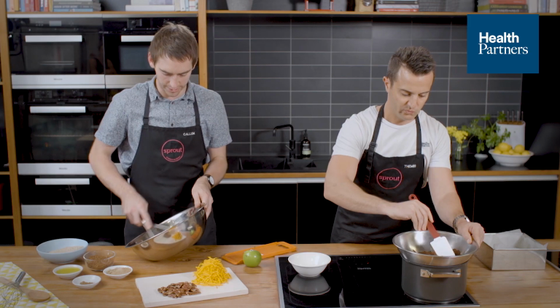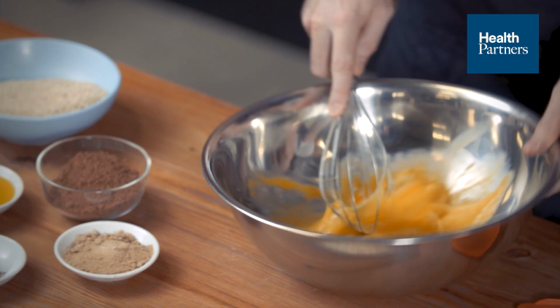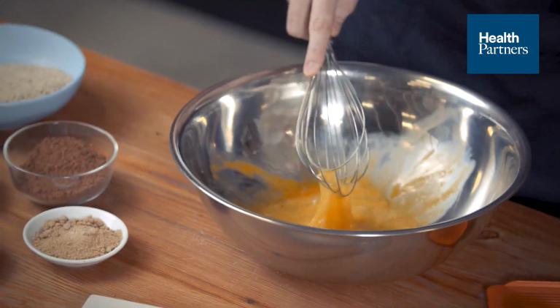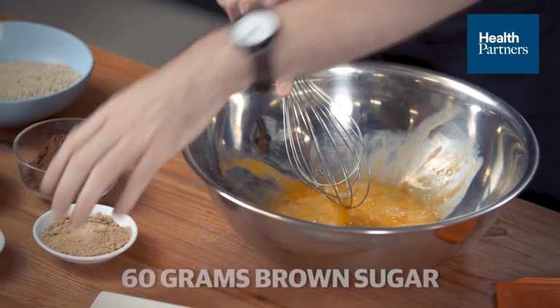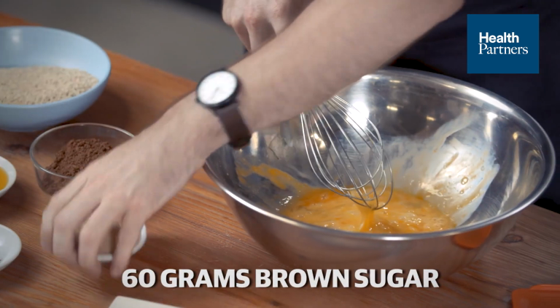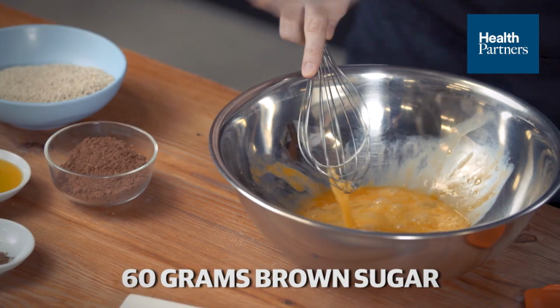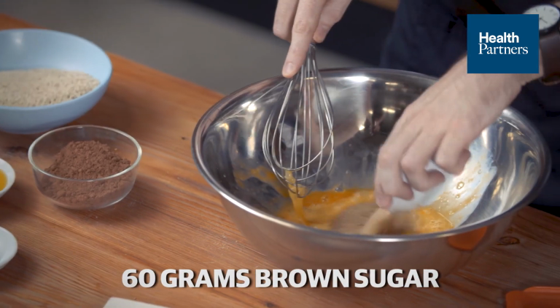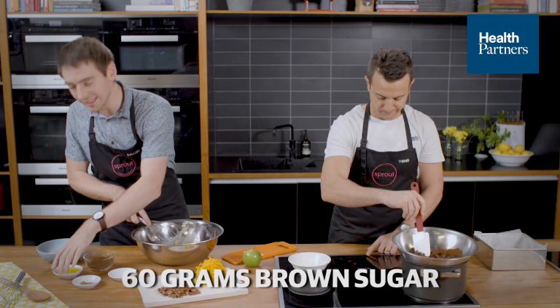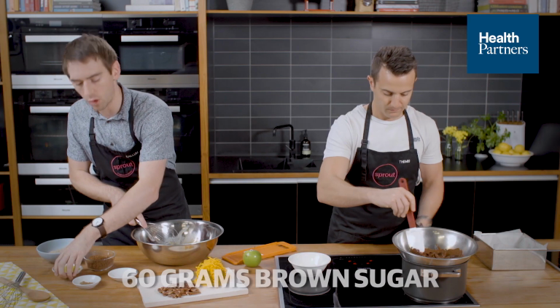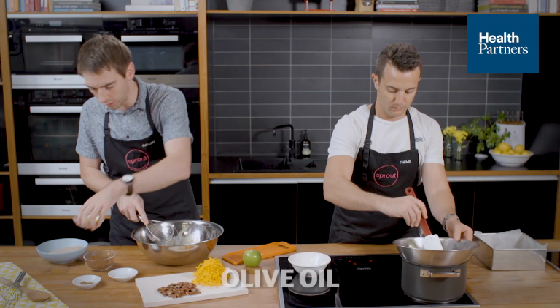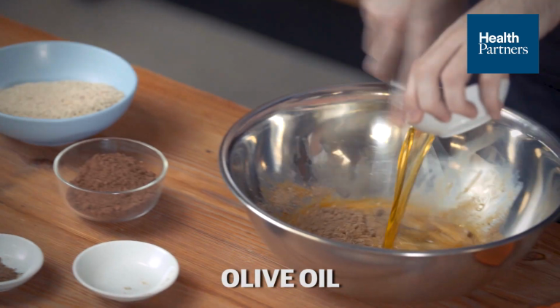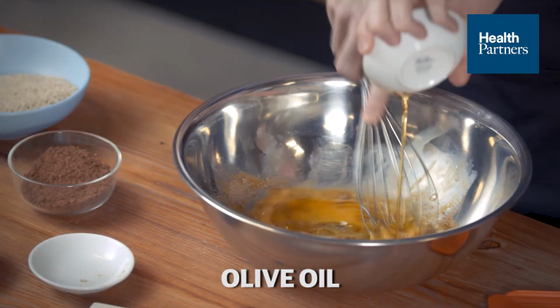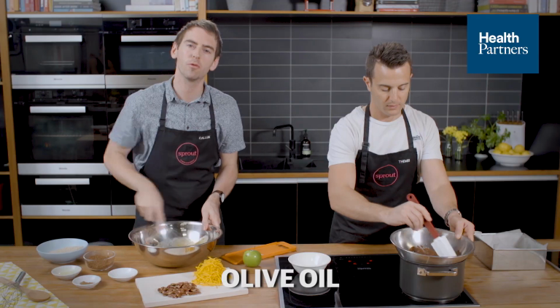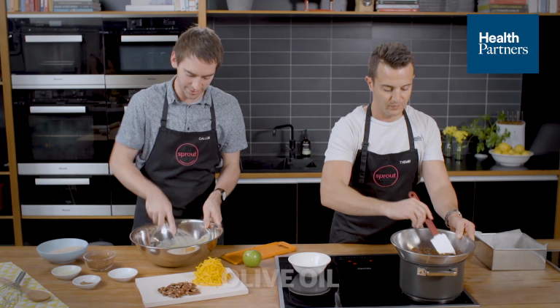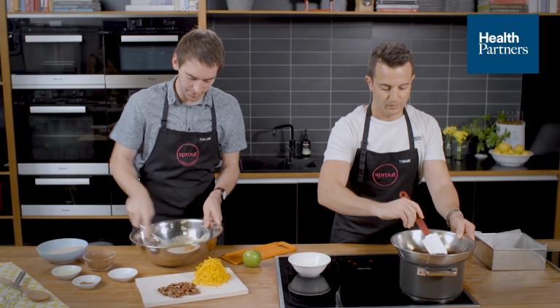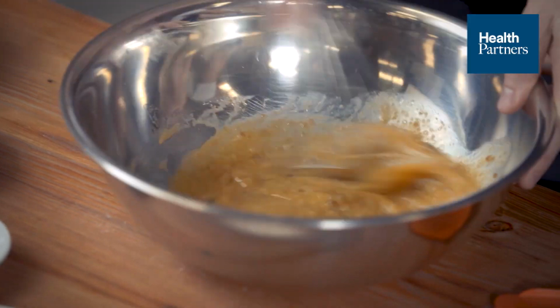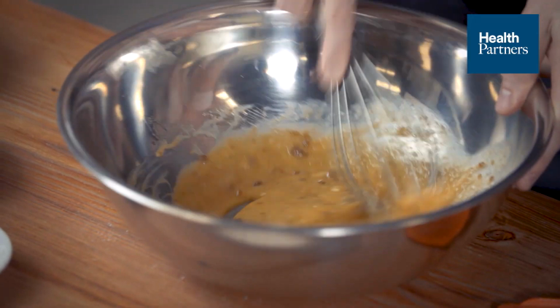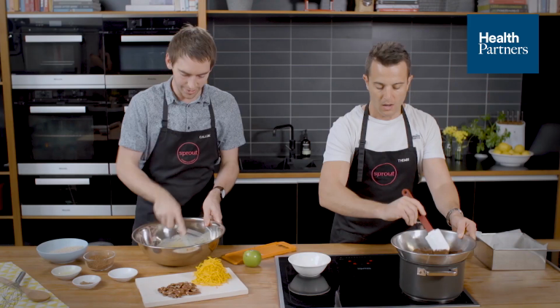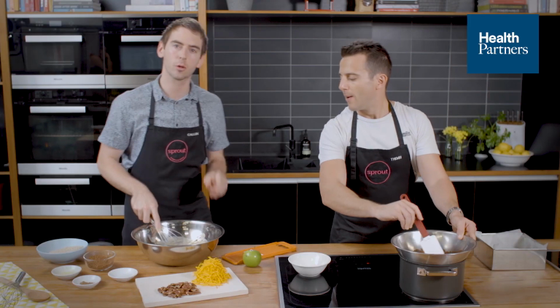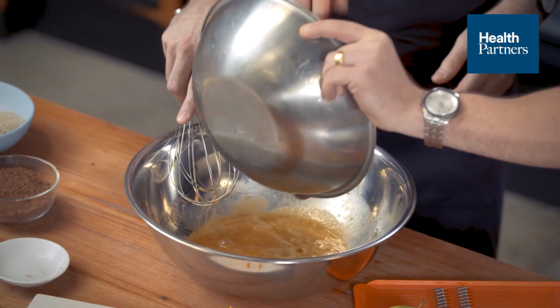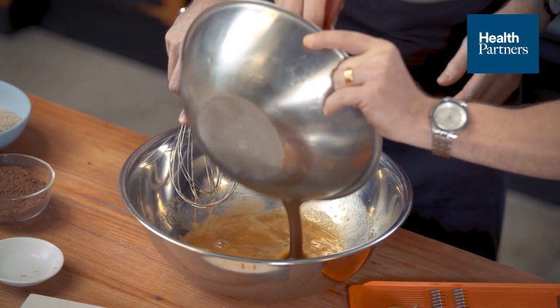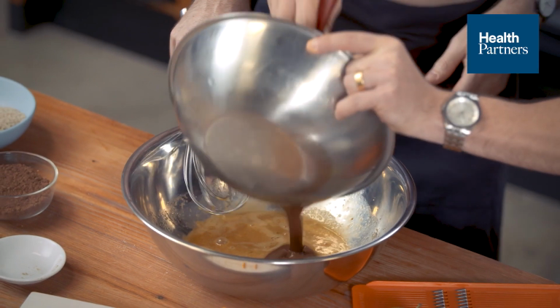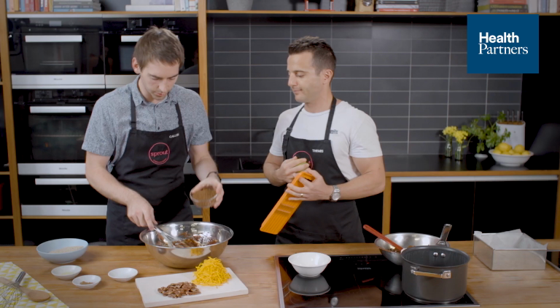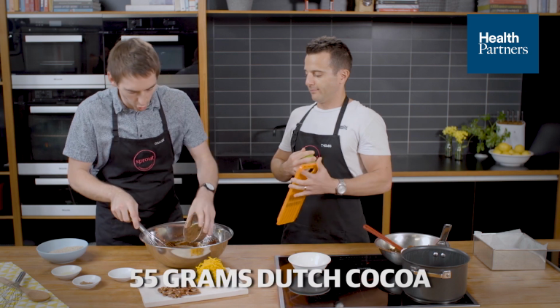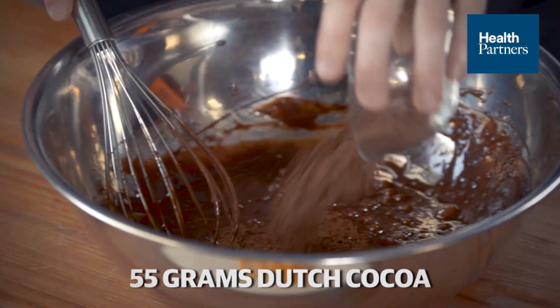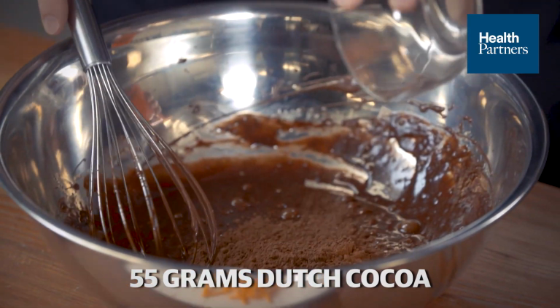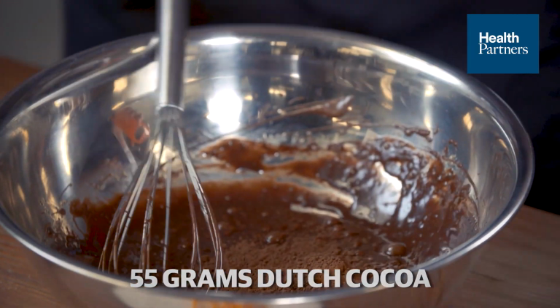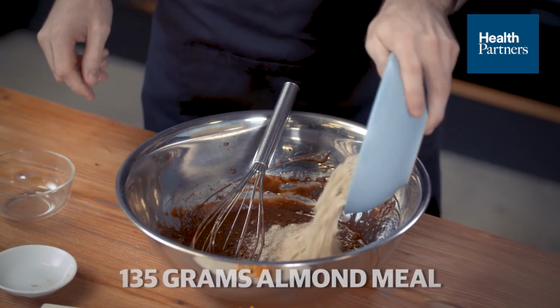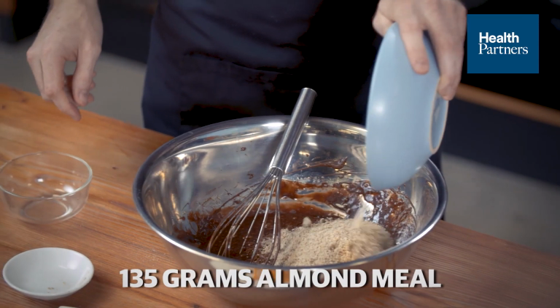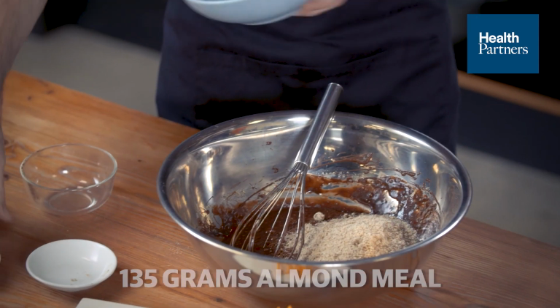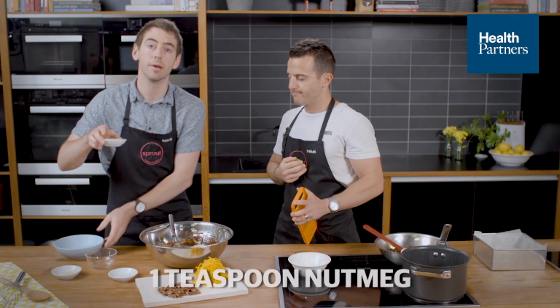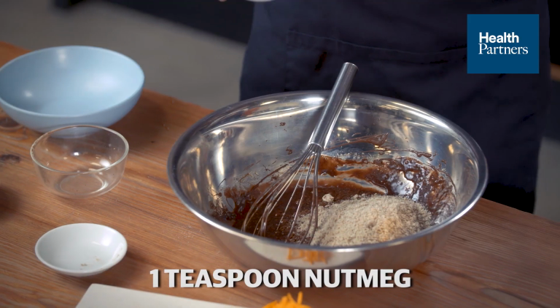Give that a little whisk together with a couple of other ingredients — we've got some brown sugar and a little bit of olive oil, so I'm just gonna kind of dissolve the sugar in that wet mixture to start with, and then our chocolate's gonna go into that. So I've now got some cocoa, almond meal, and some nutmeg.